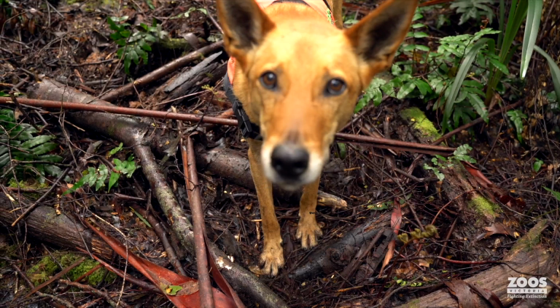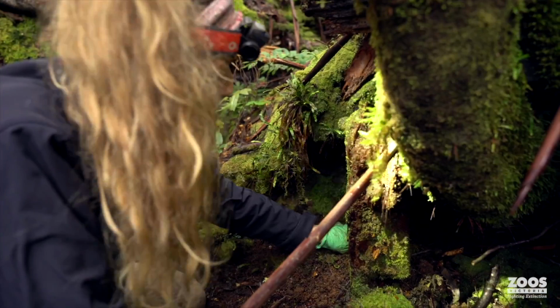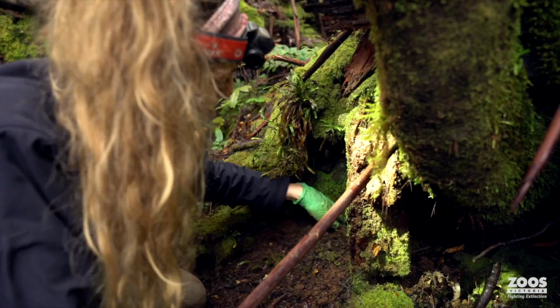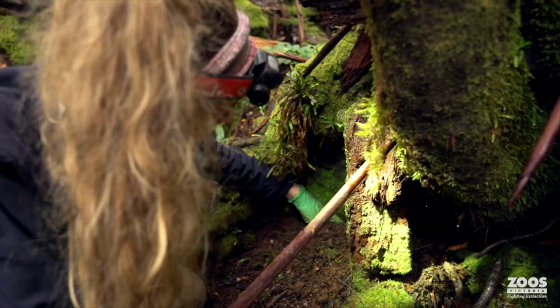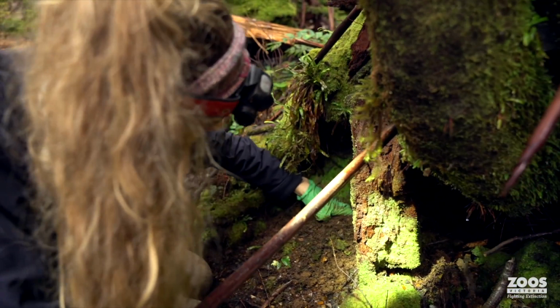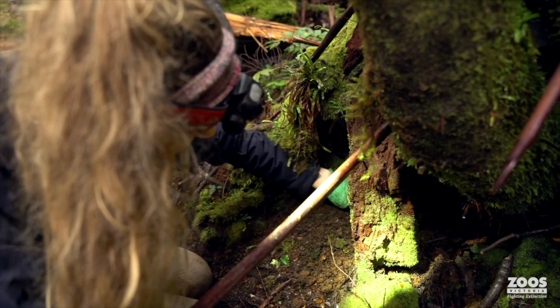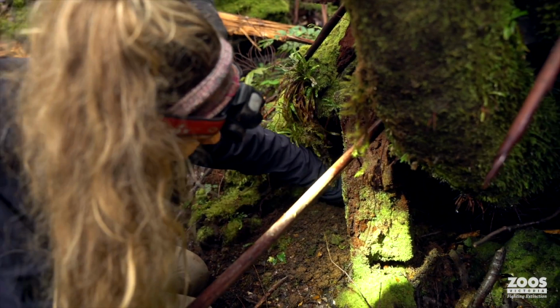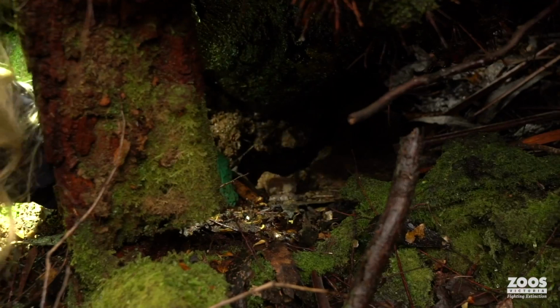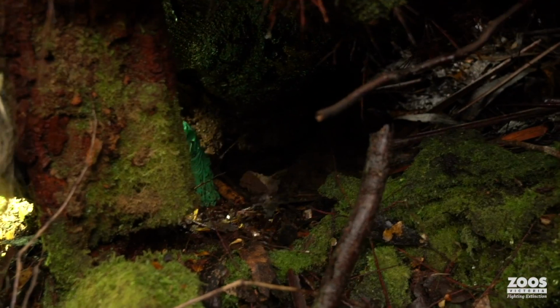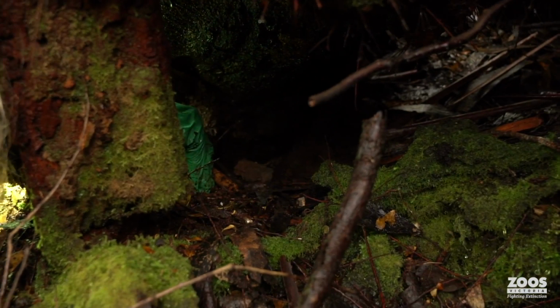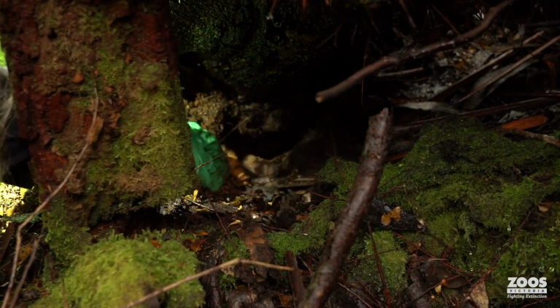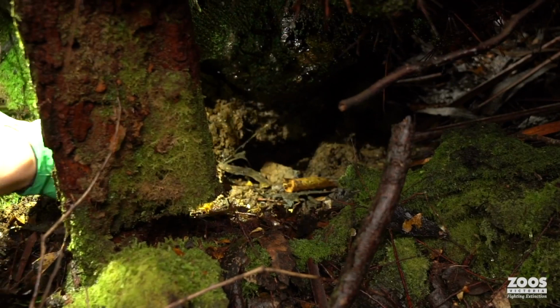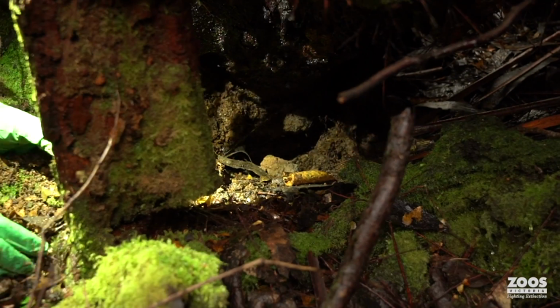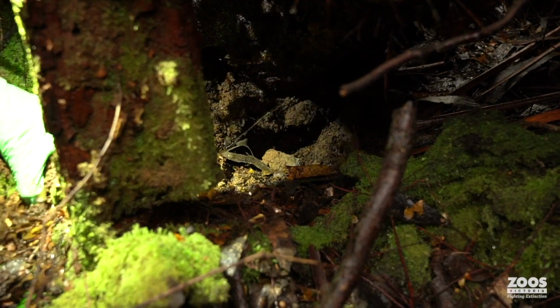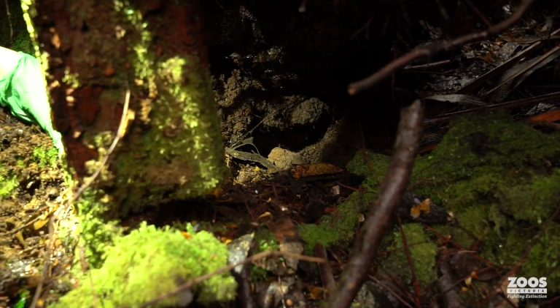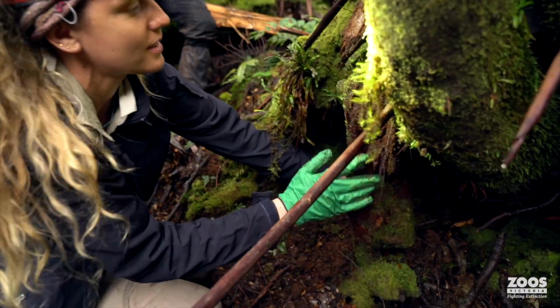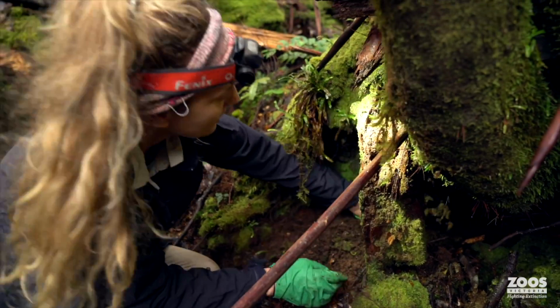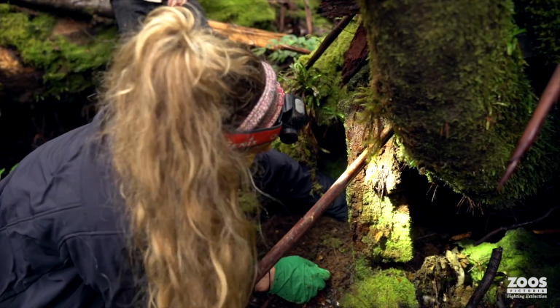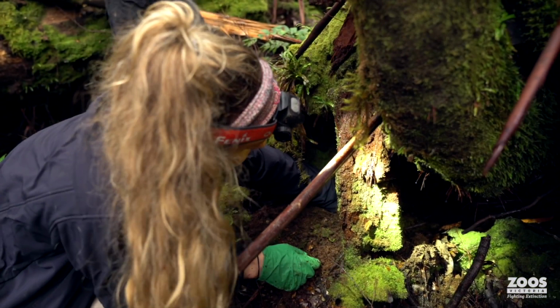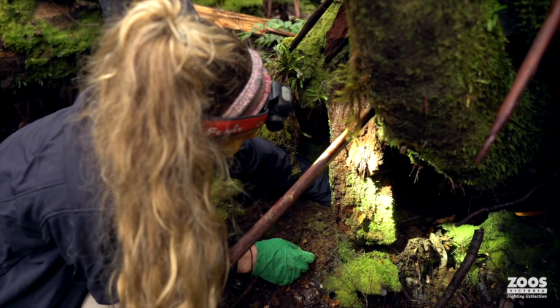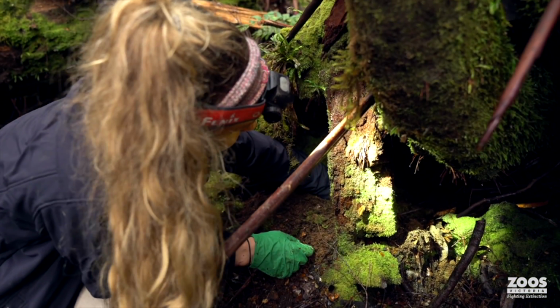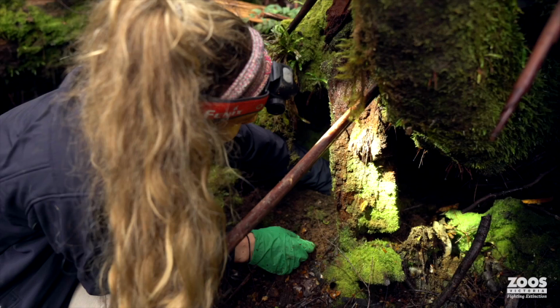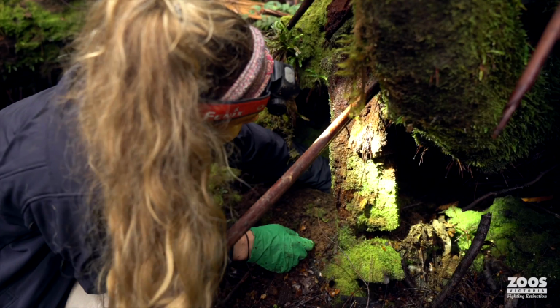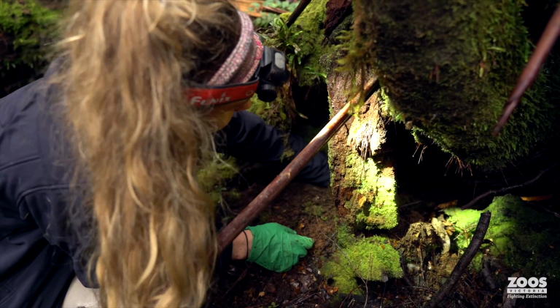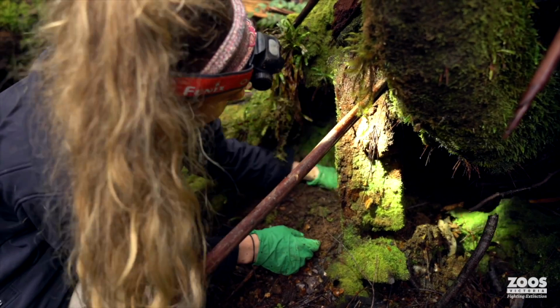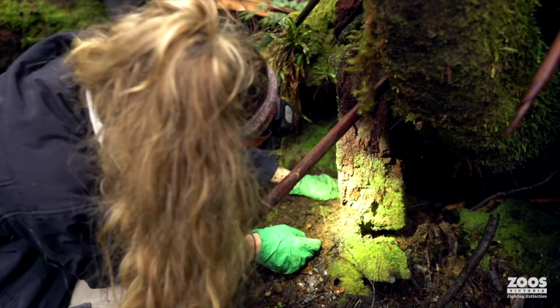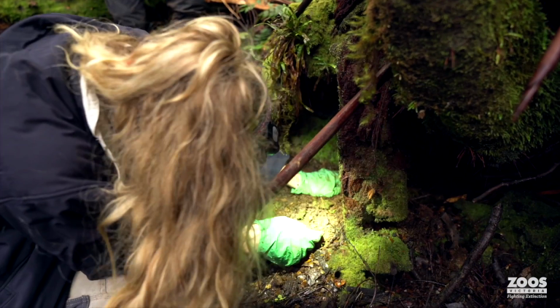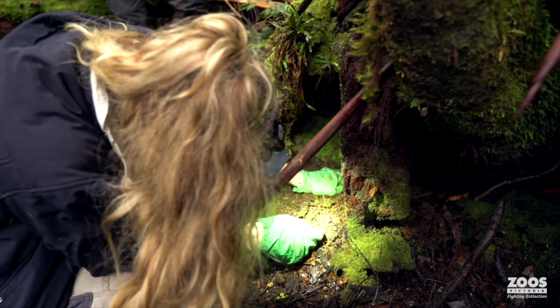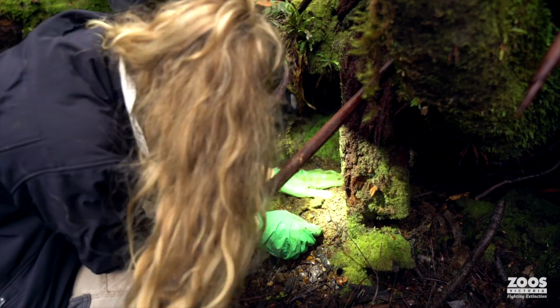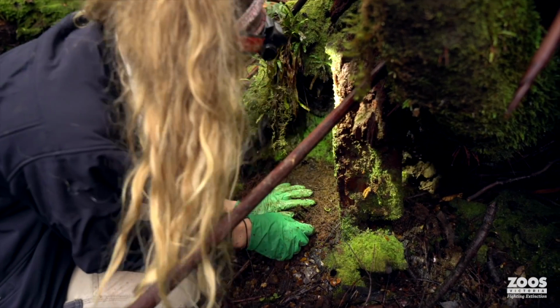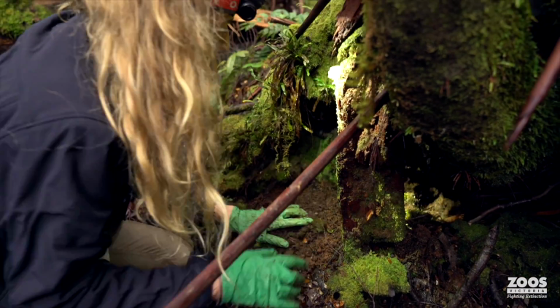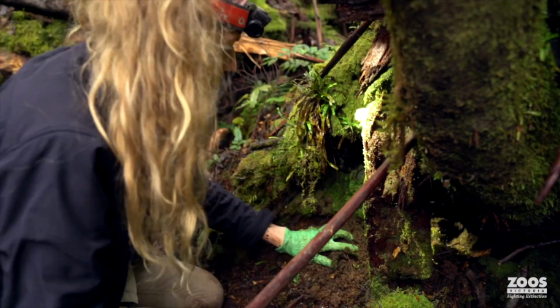There definitely could be a Baw Baw frog in here. There's quite a big hole through the roots of this tree so the frog could definitely be hanging out in there, but it's a little bit too deep for me to be able to find him.